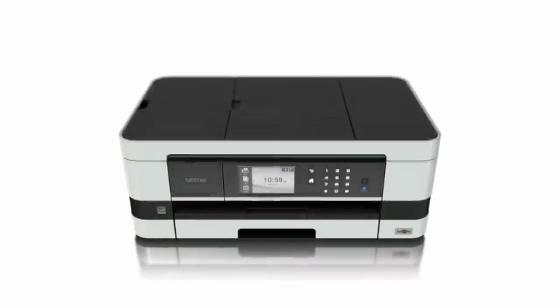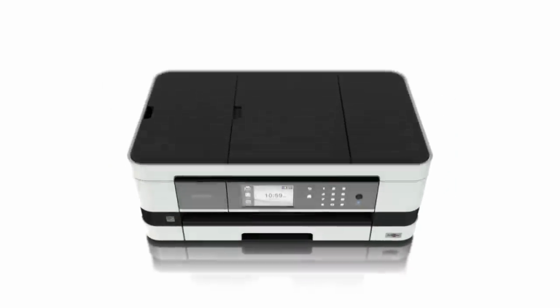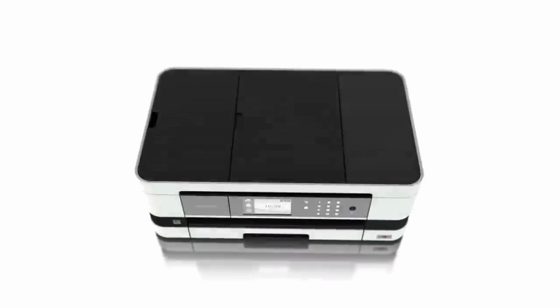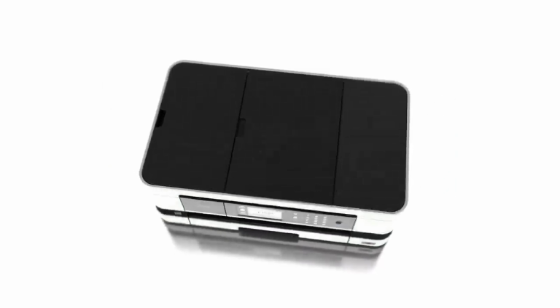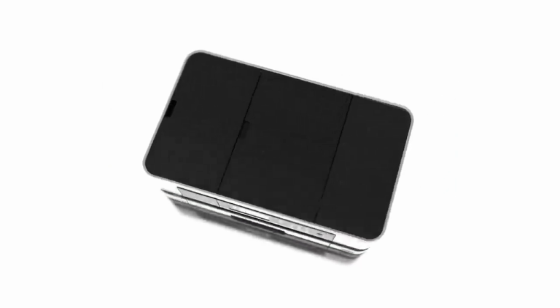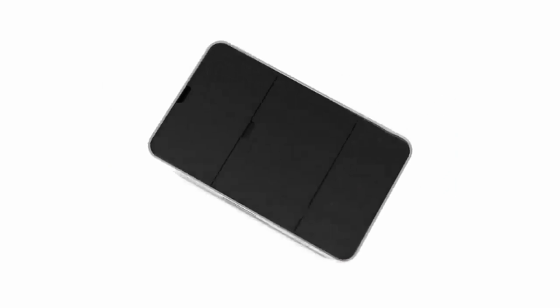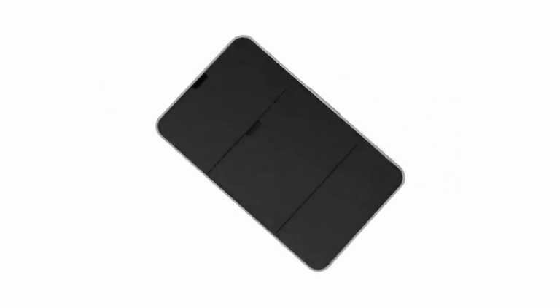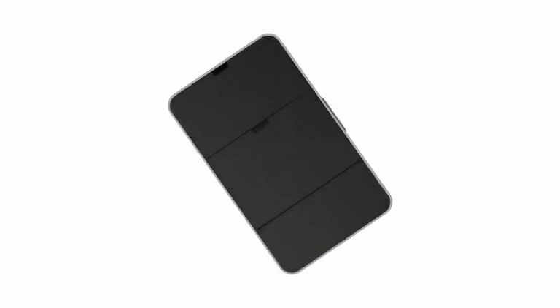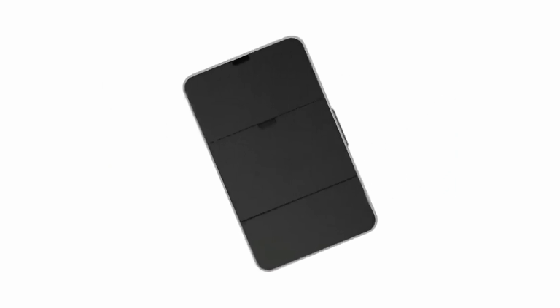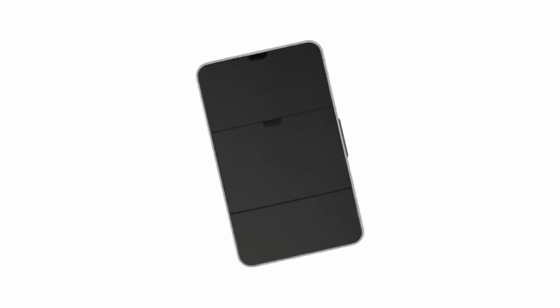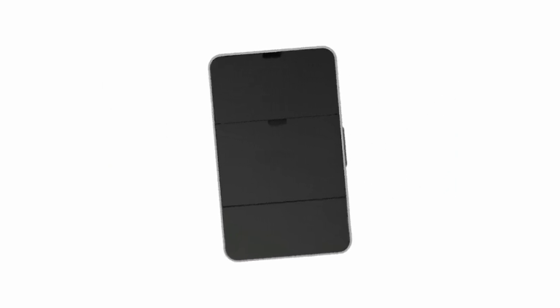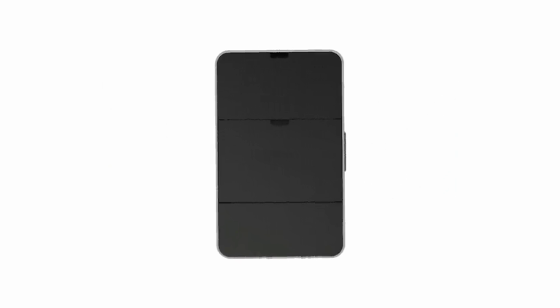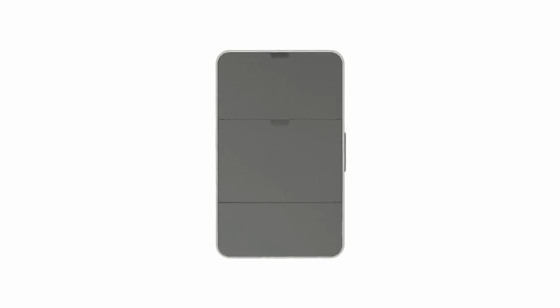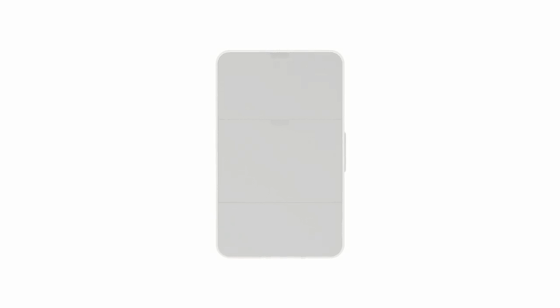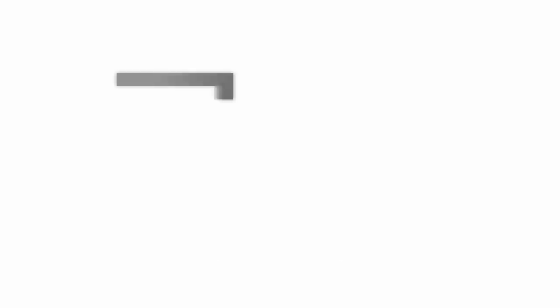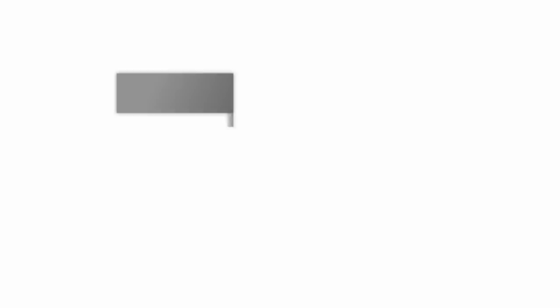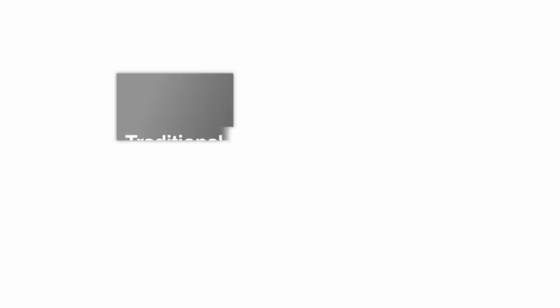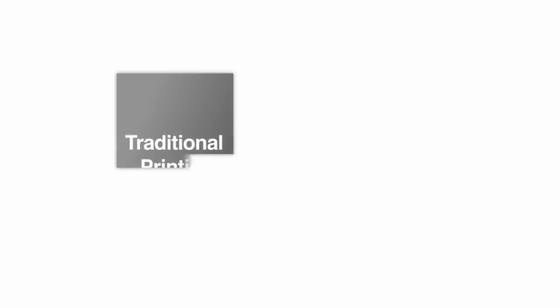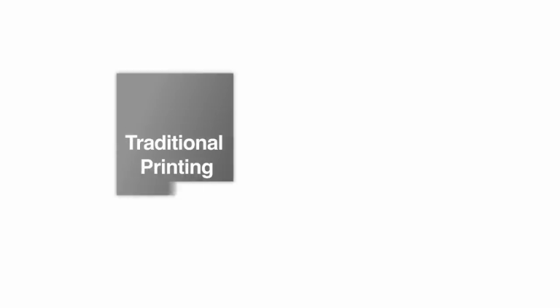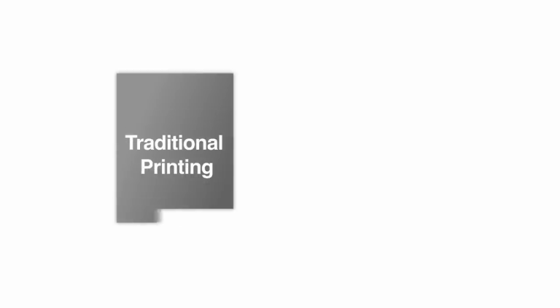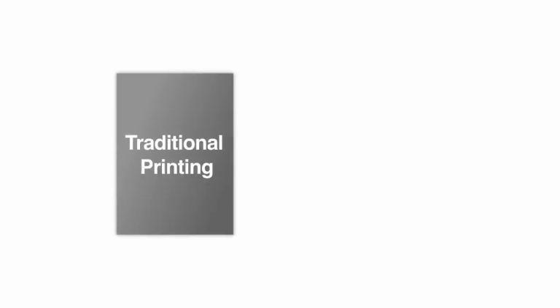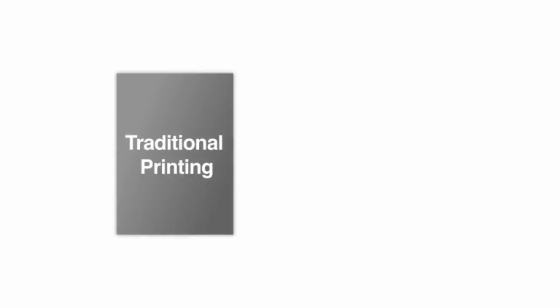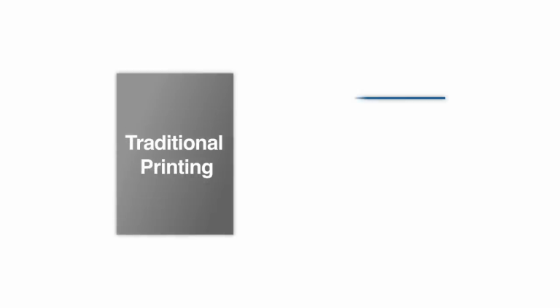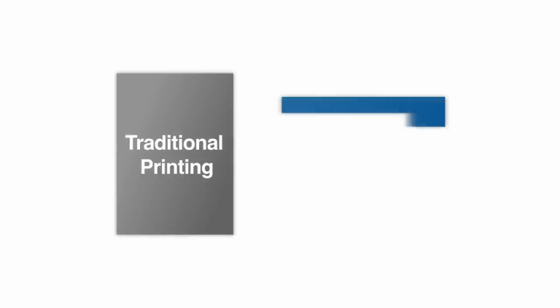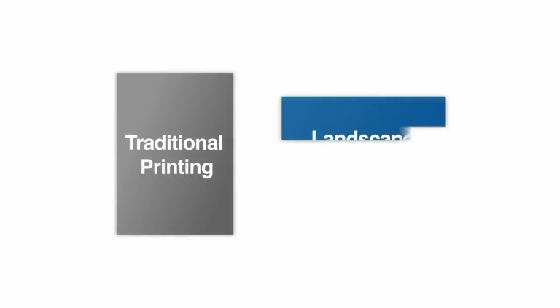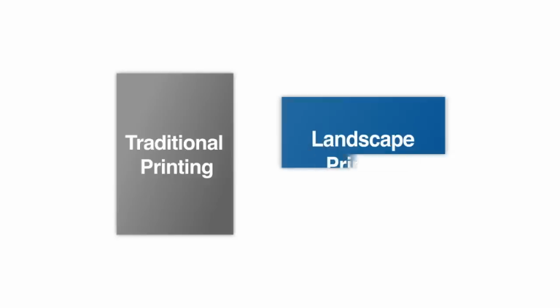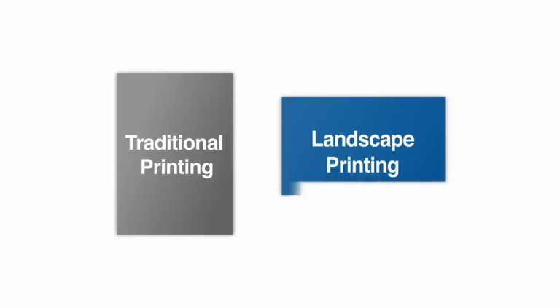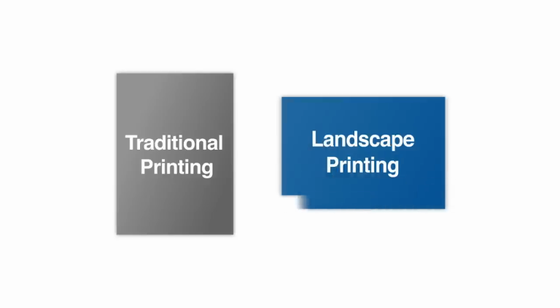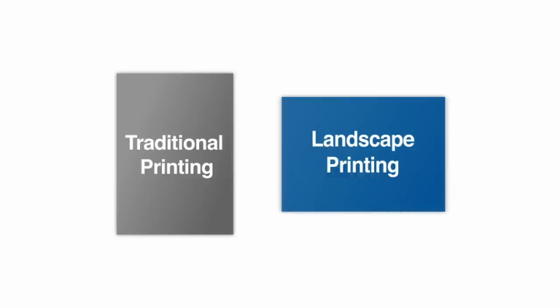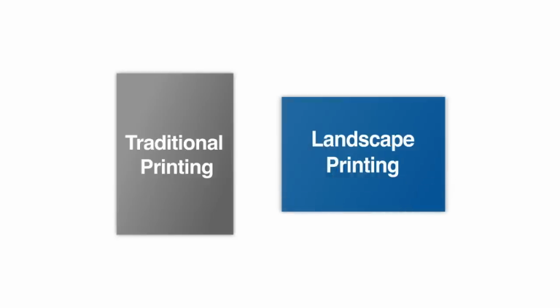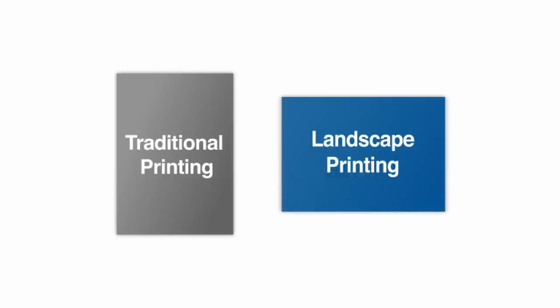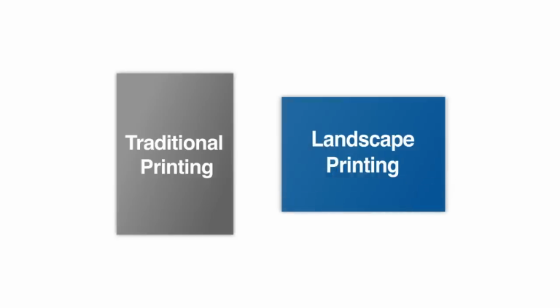One of the first changes we made was the way the printer handles paper. A traditional printer feeds paper in portrait. This device uses our unique landscape printing technology.